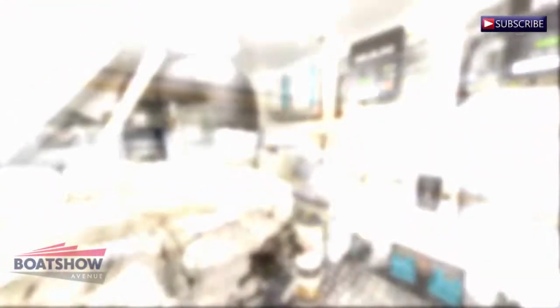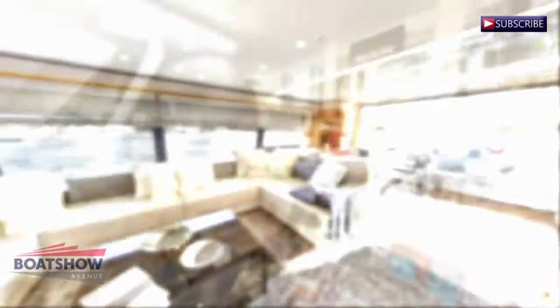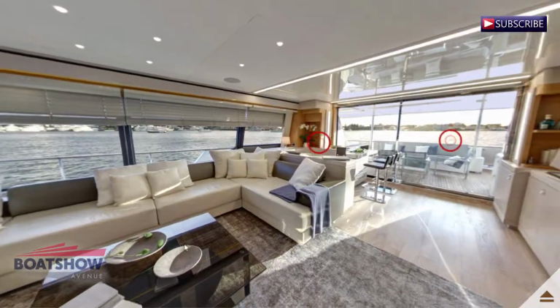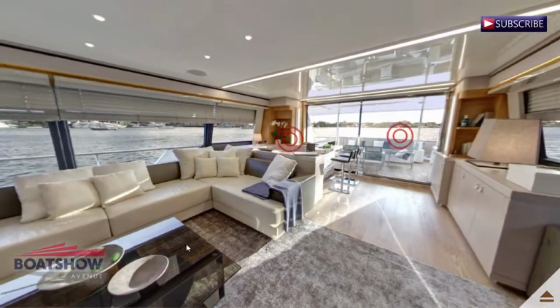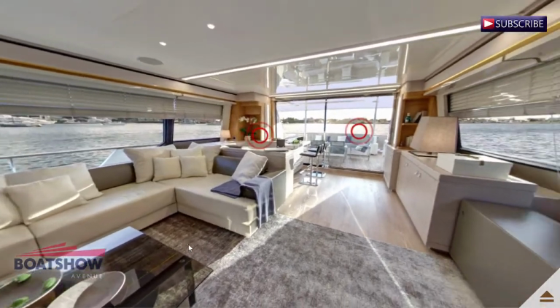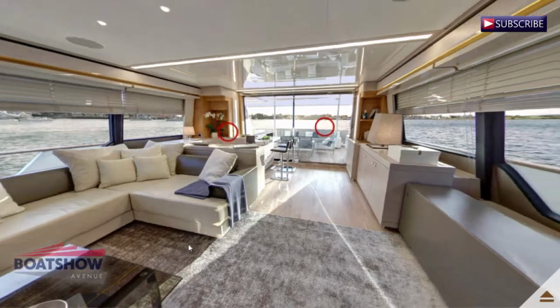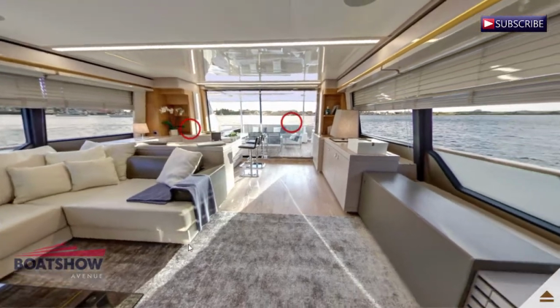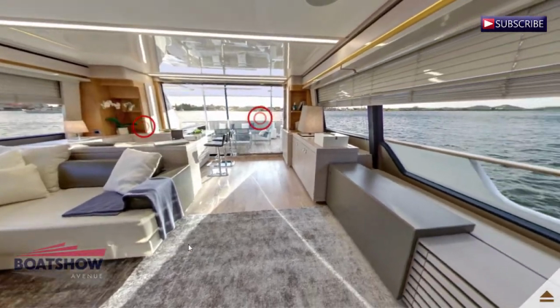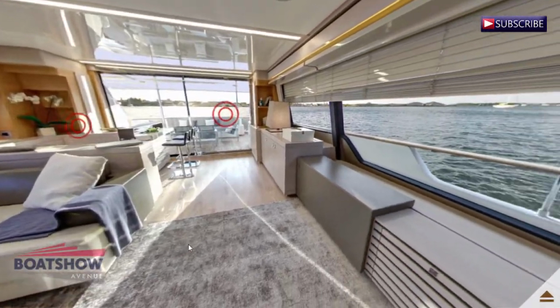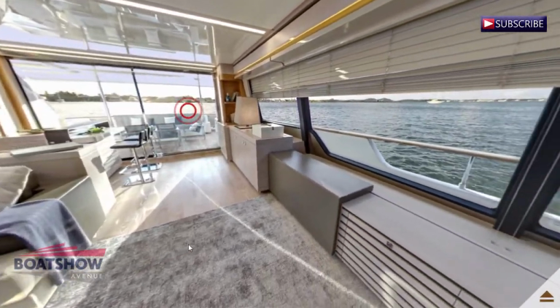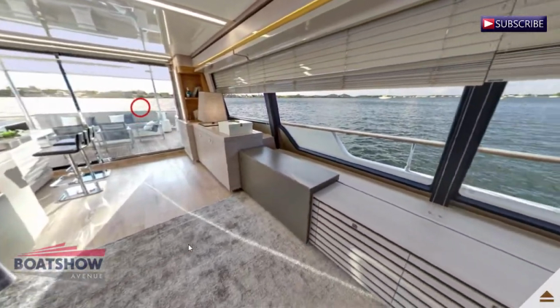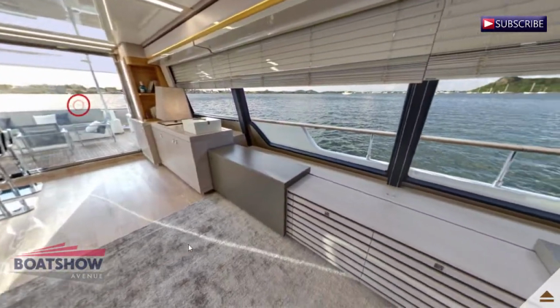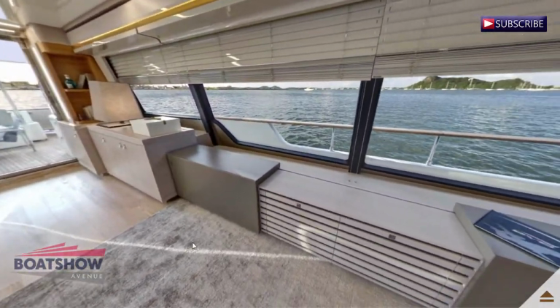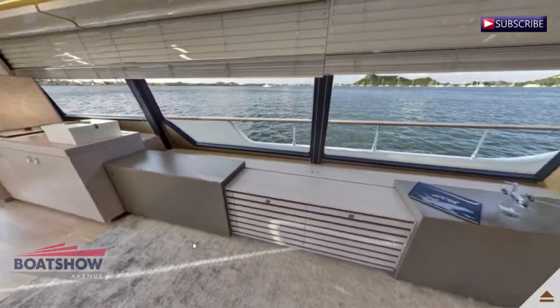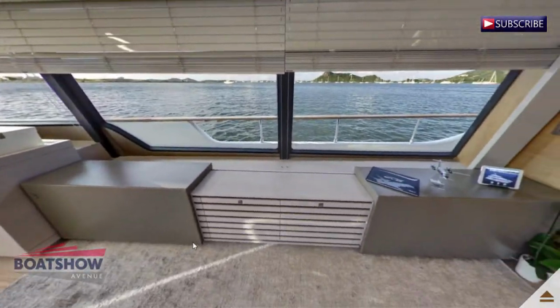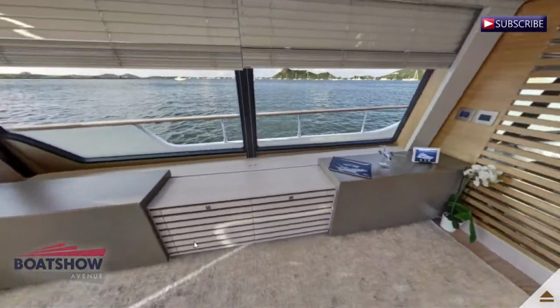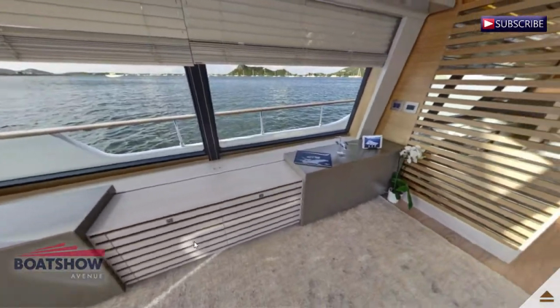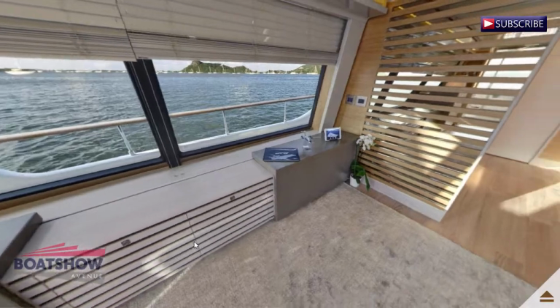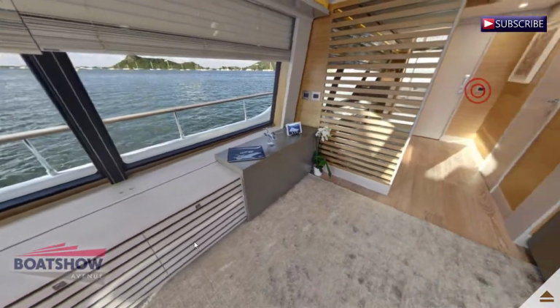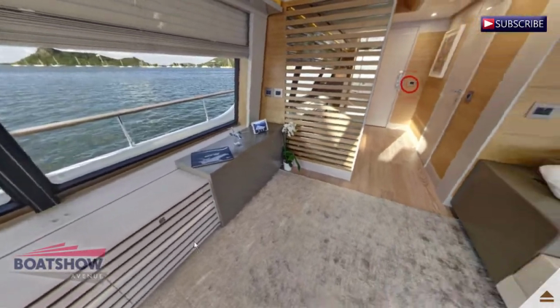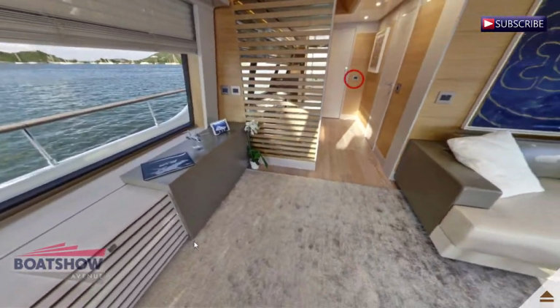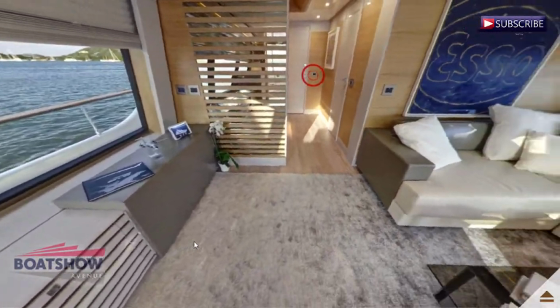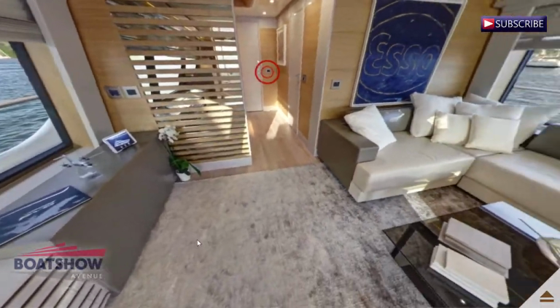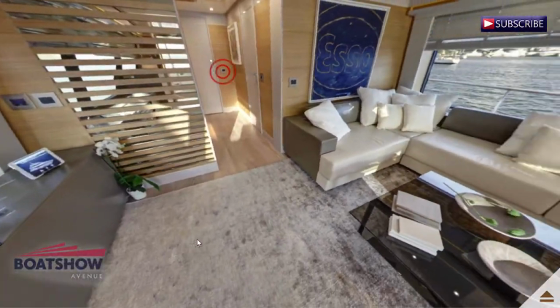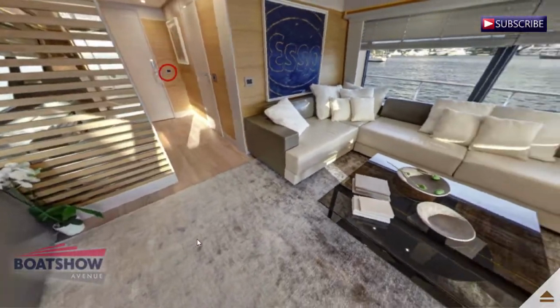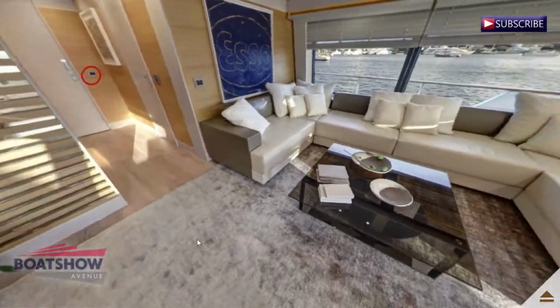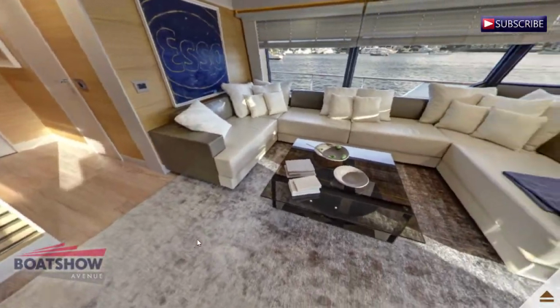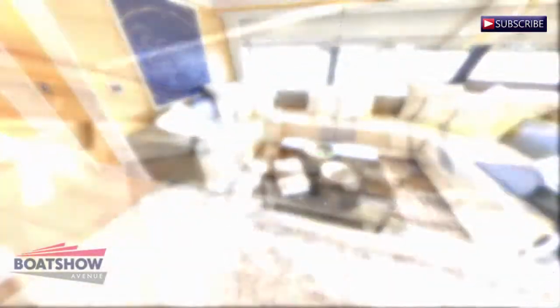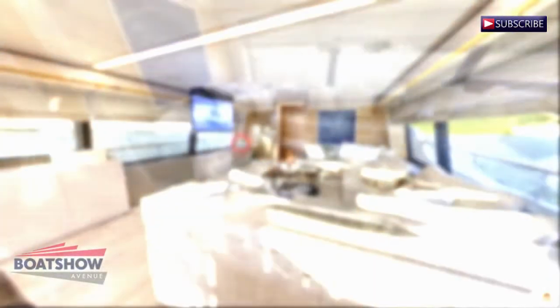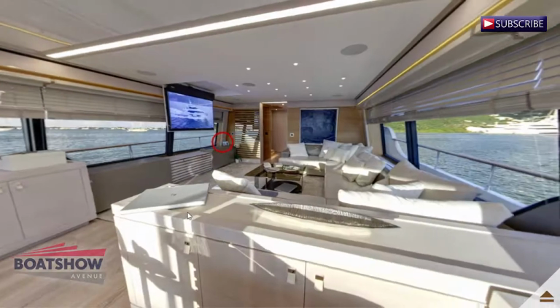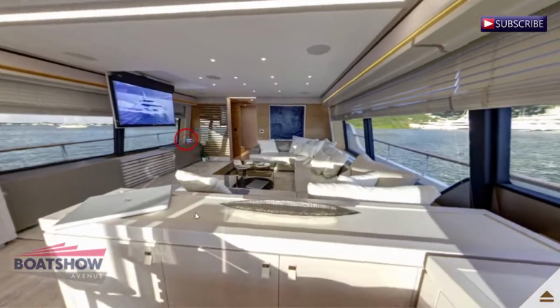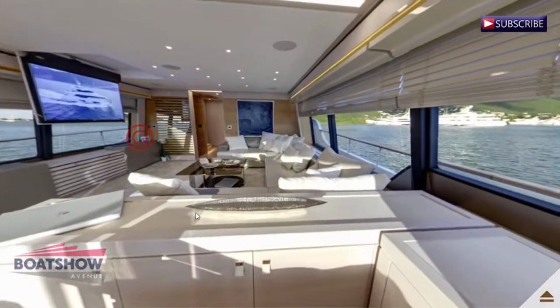Here we have the saloon. We are now in the bar.